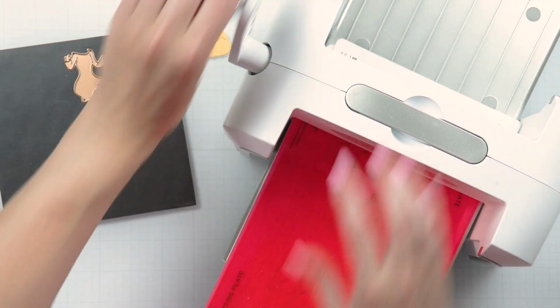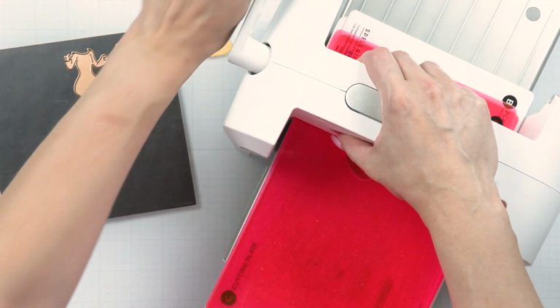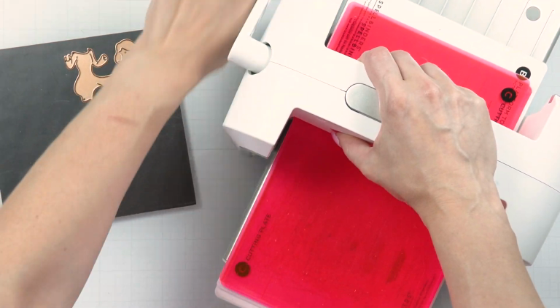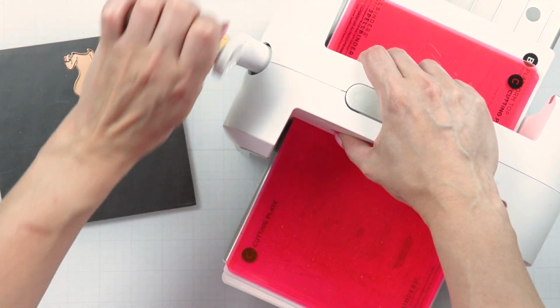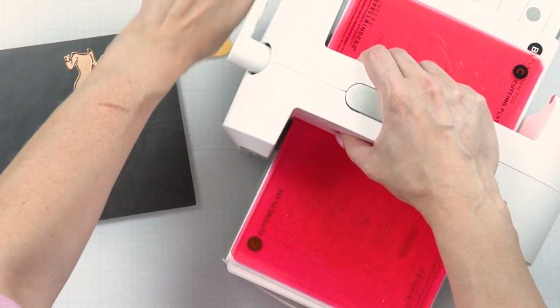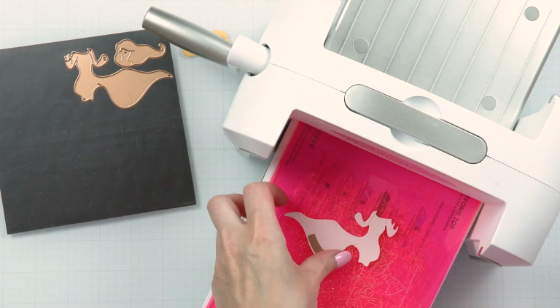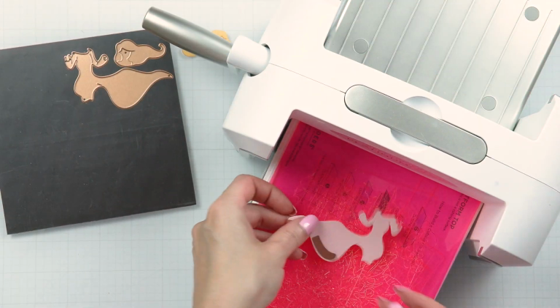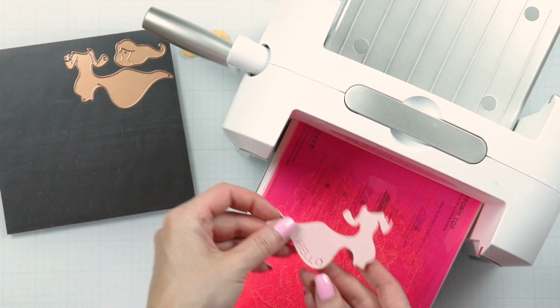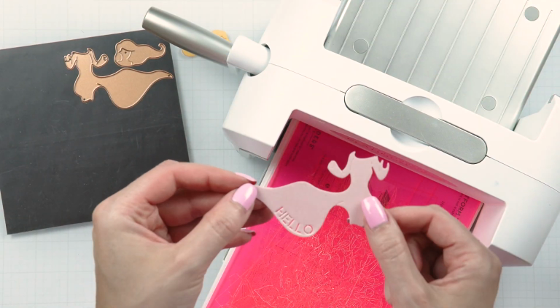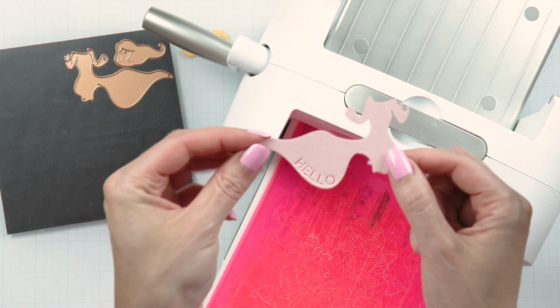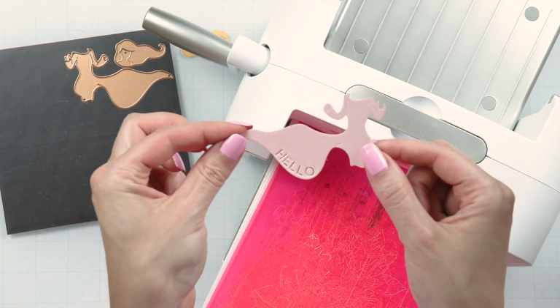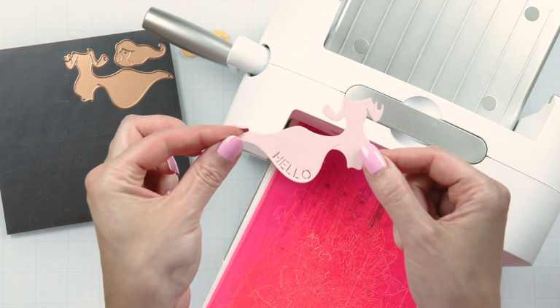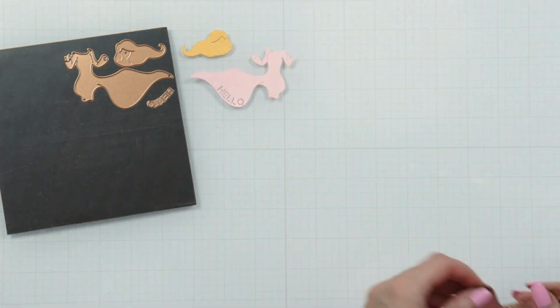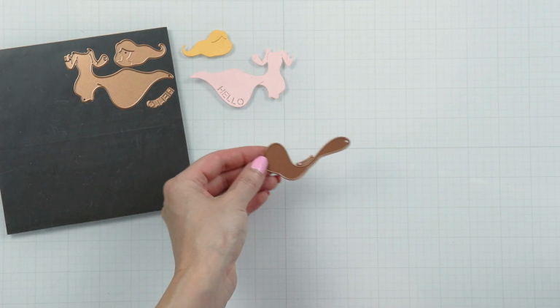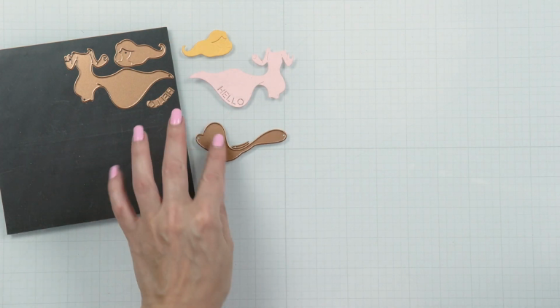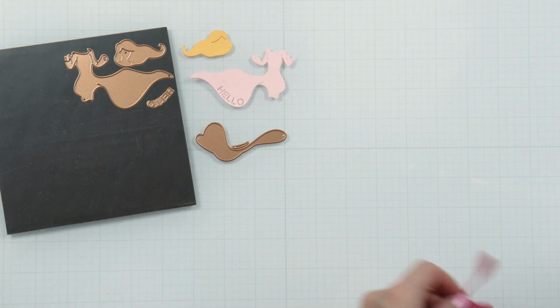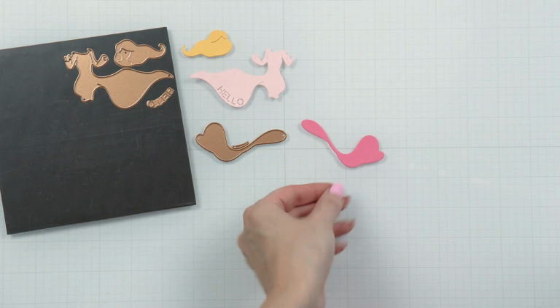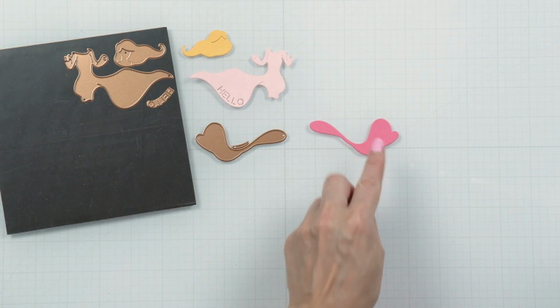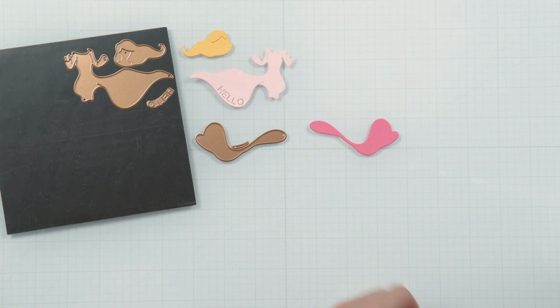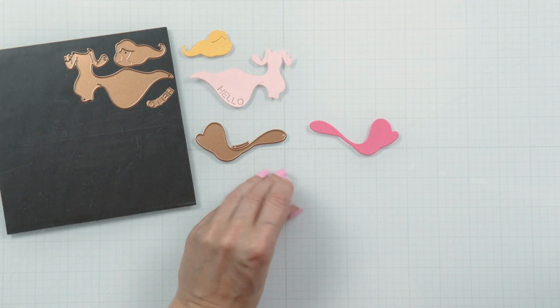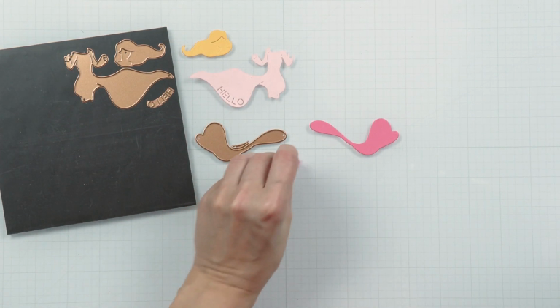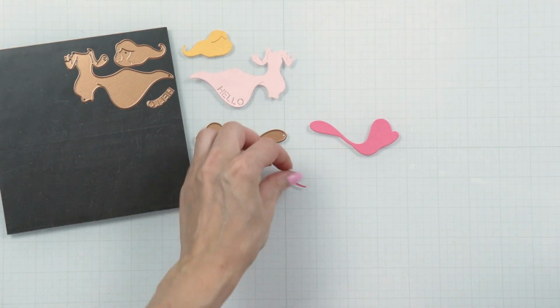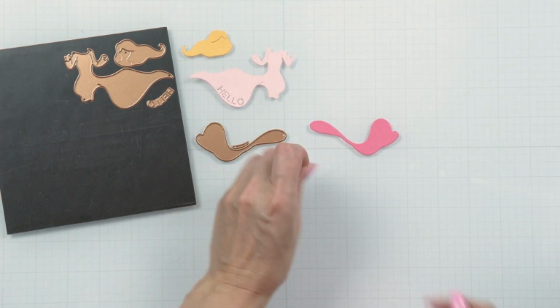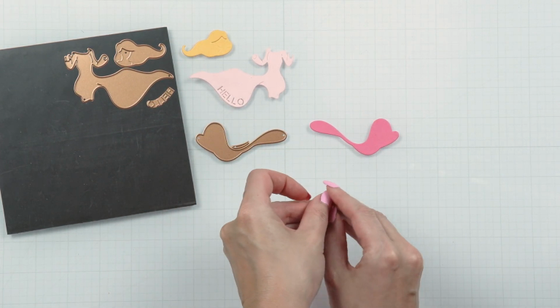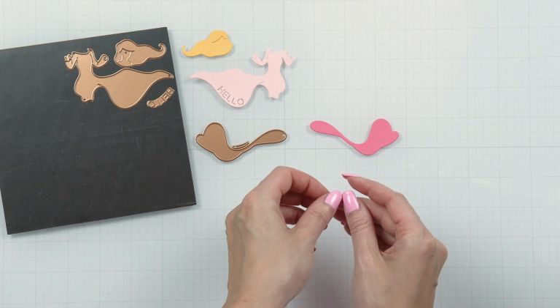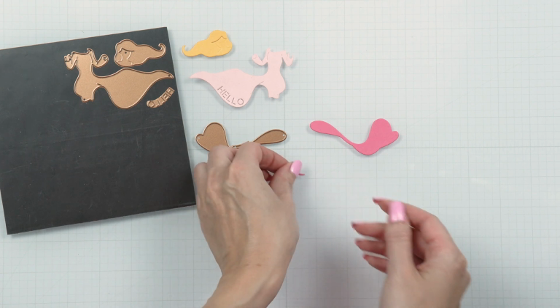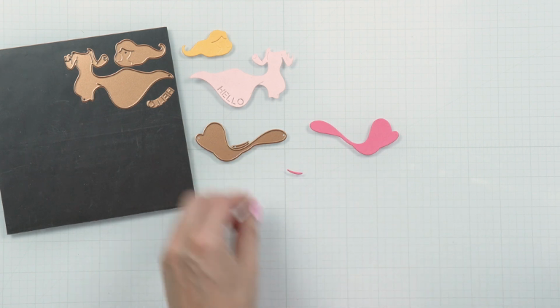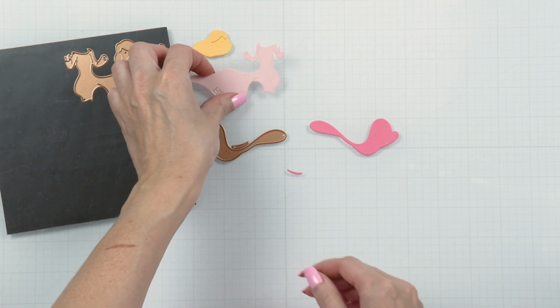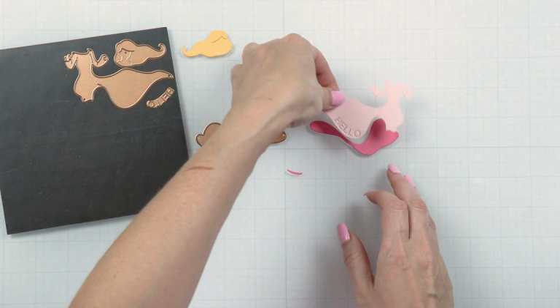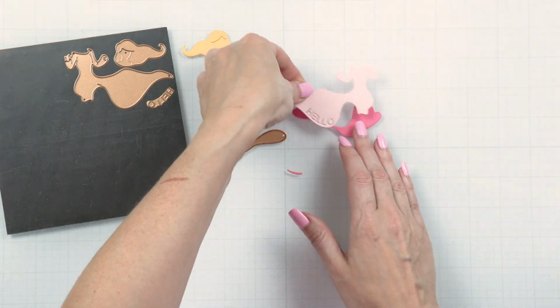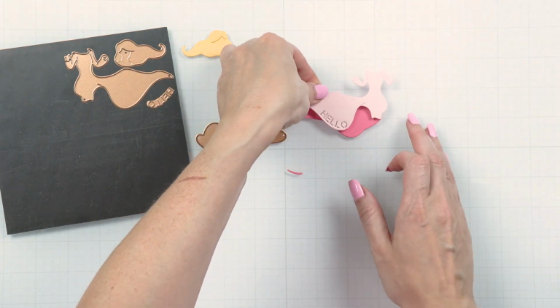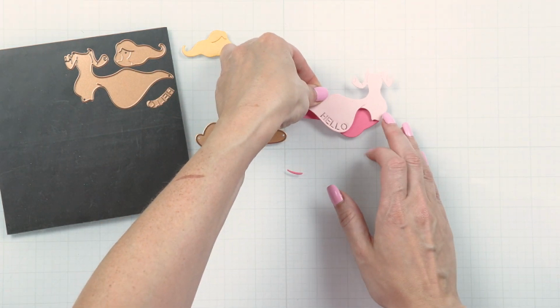You can die cut the hair from different colors of cardstock to match your hair color, or a friend's if you have a specific recipient in mind. I die cut this from our chamomile cardstock to match my blonde hair.